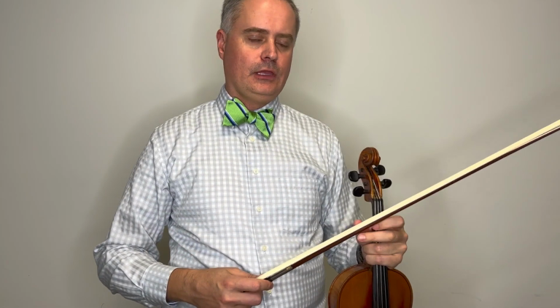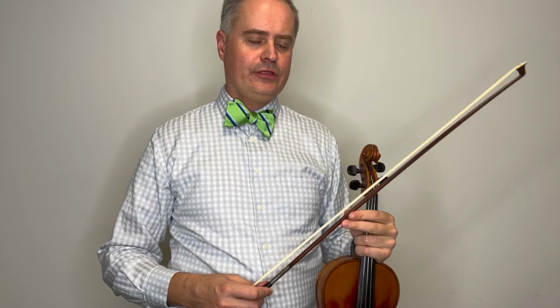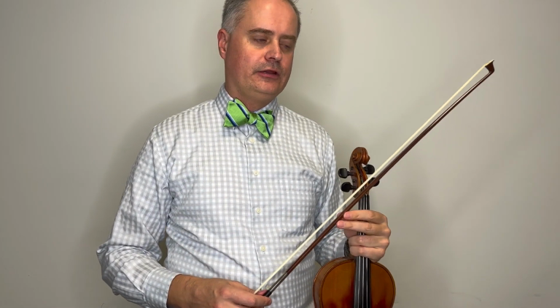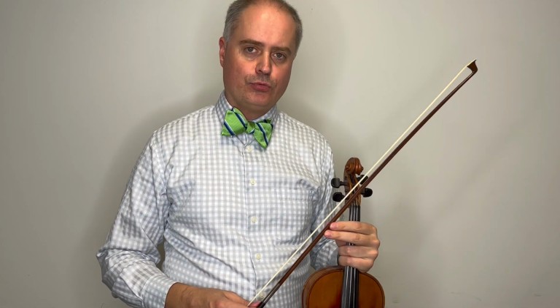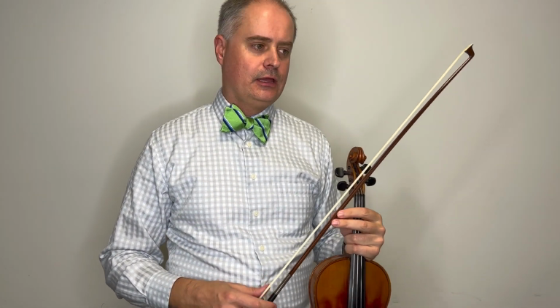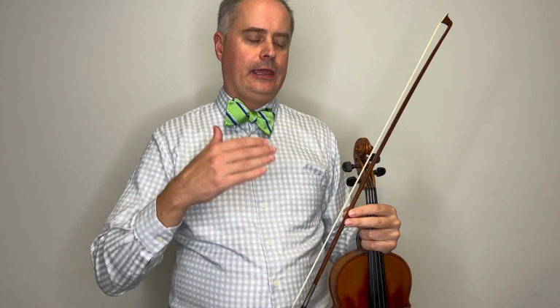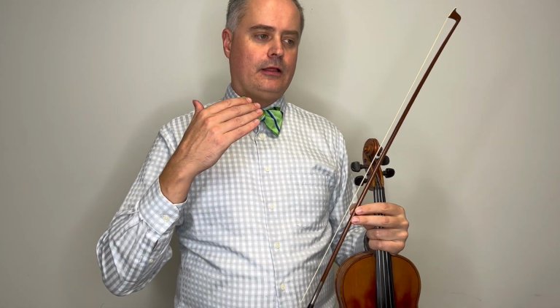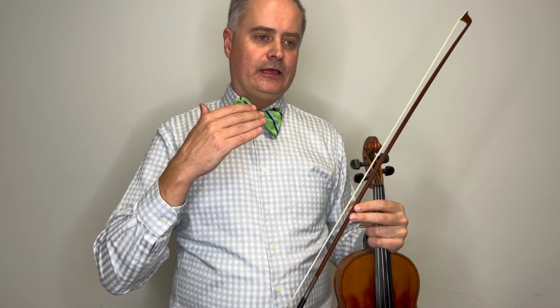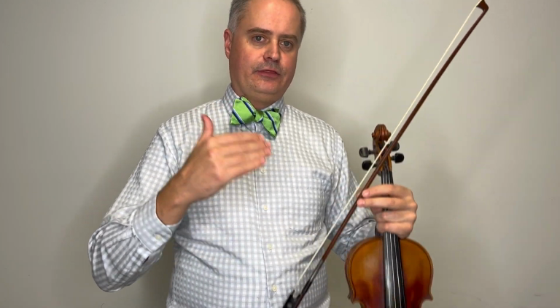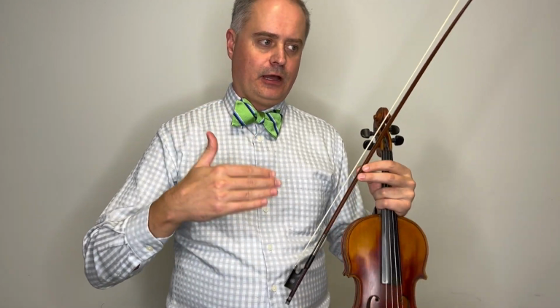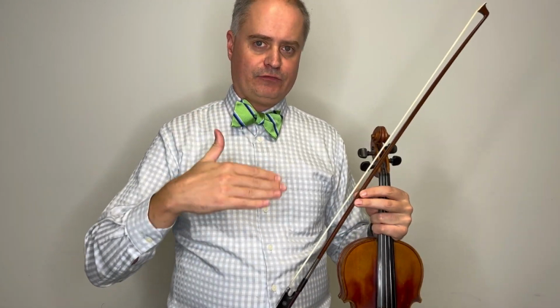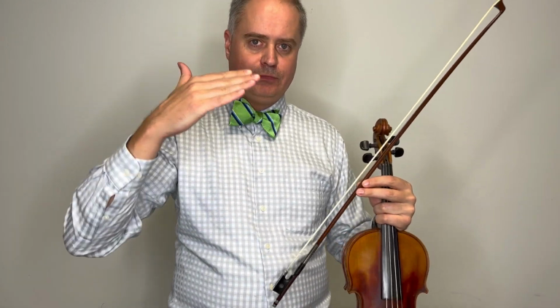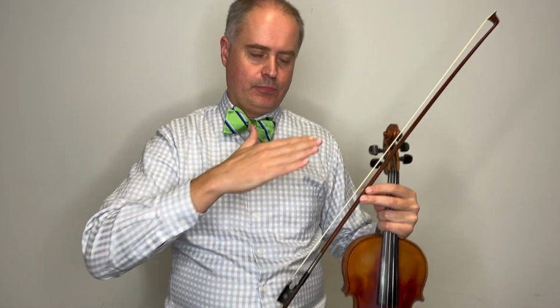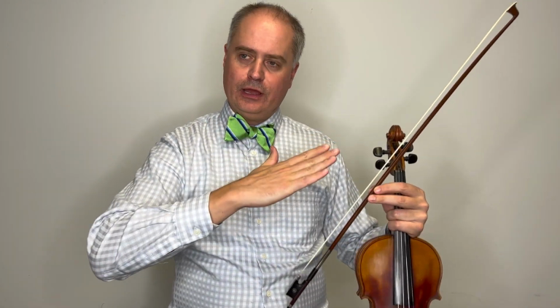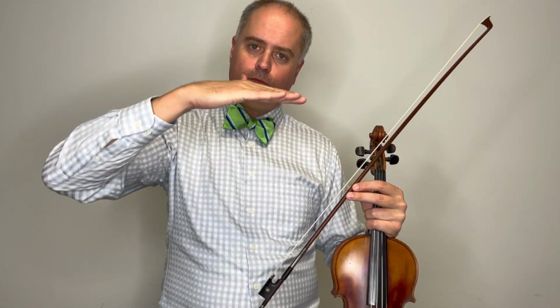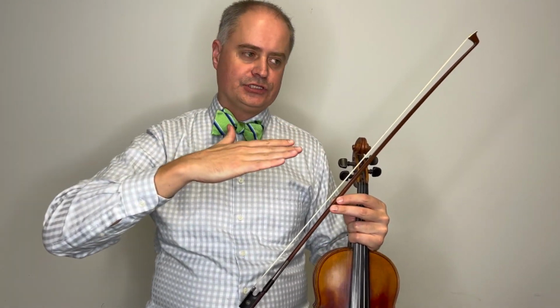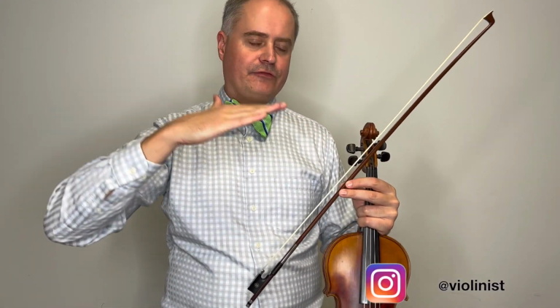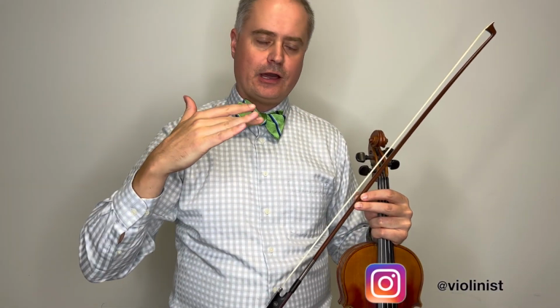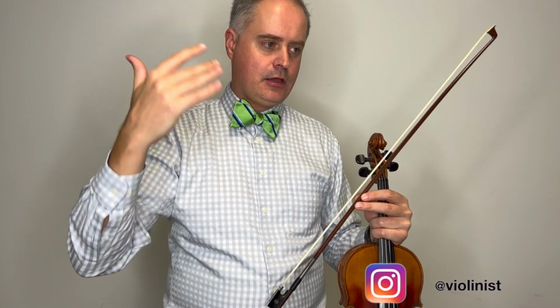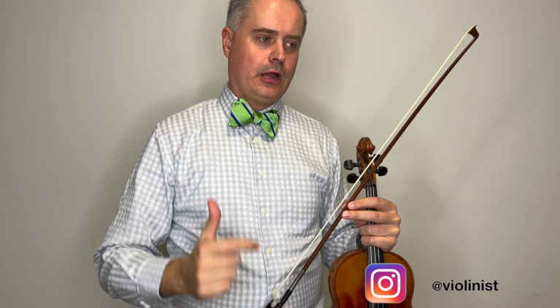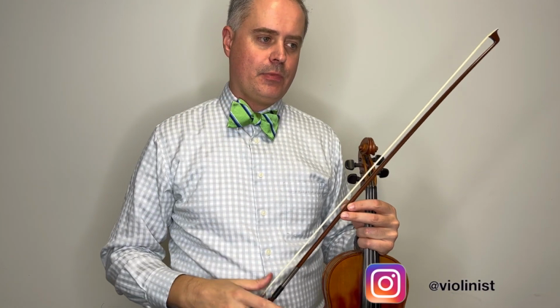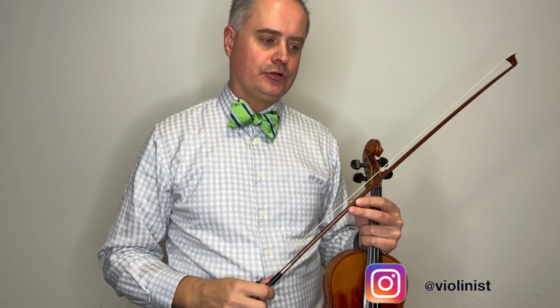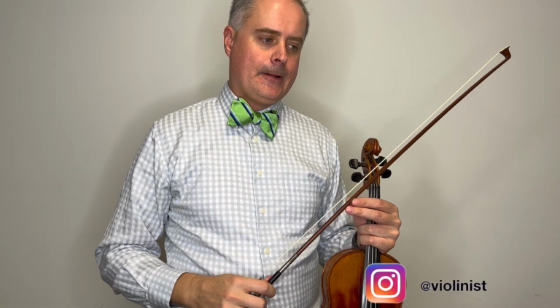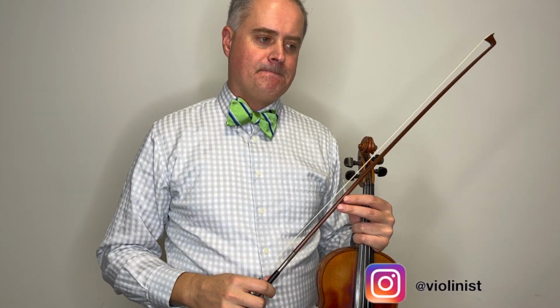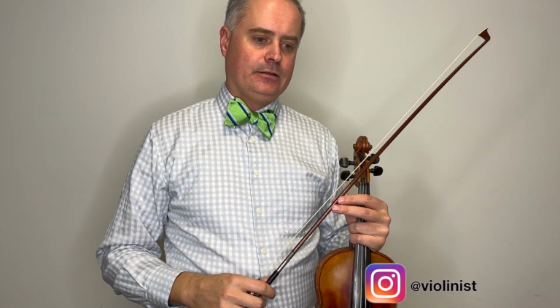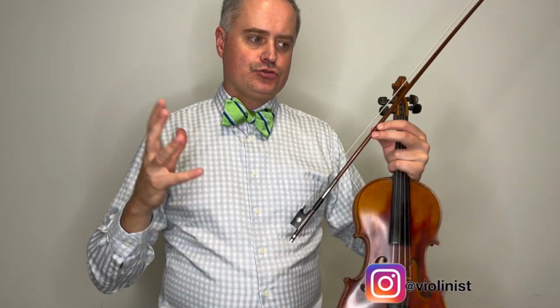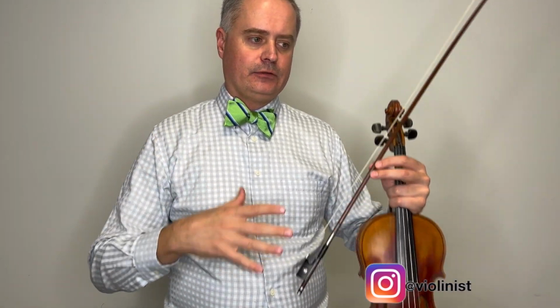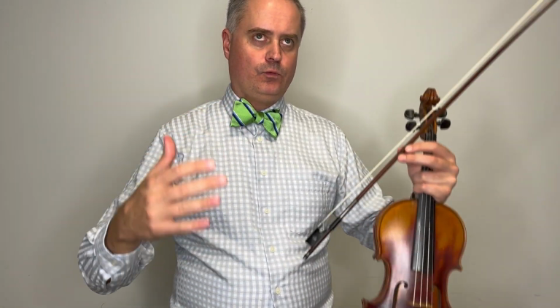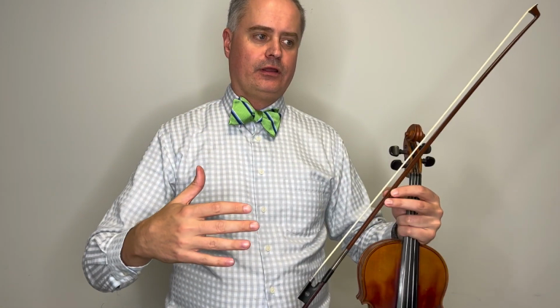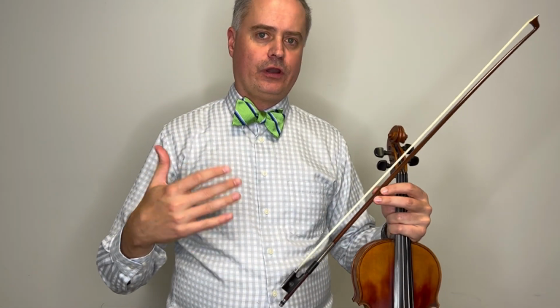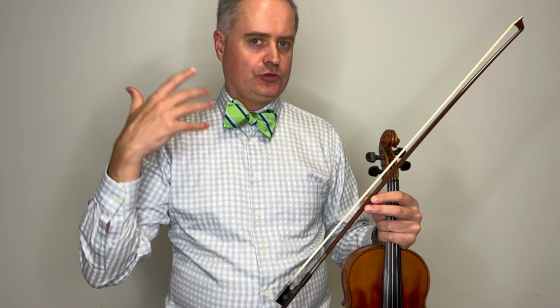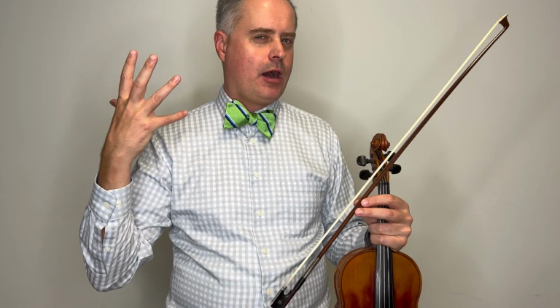The rhythm here is very important, and like I said, the pickups — you have to get the bow airborne just a little bit, a few times per measure.